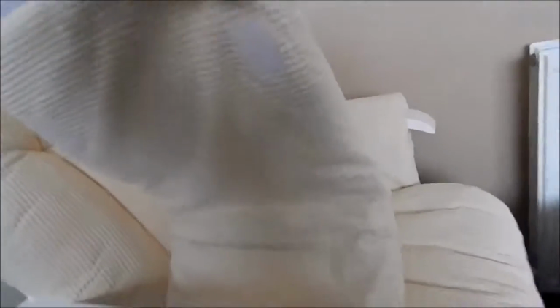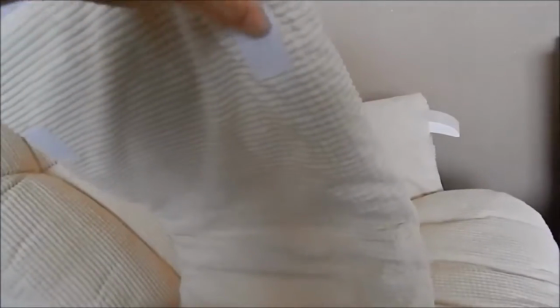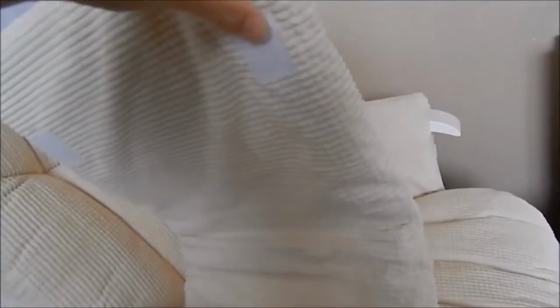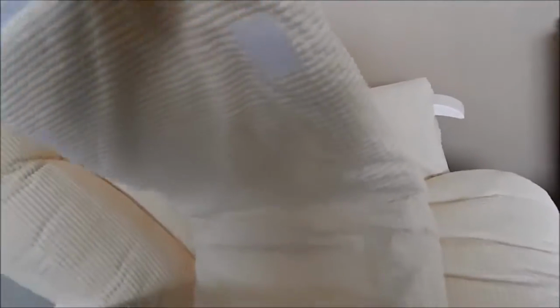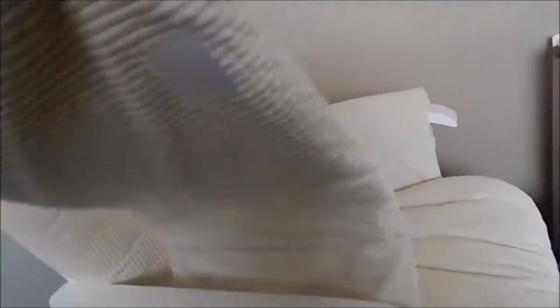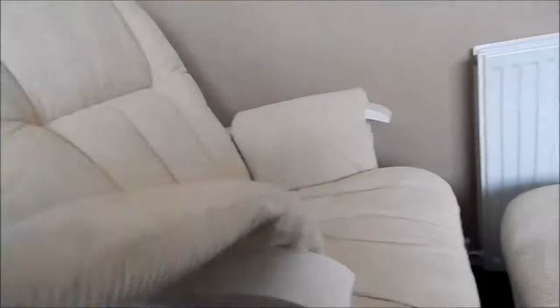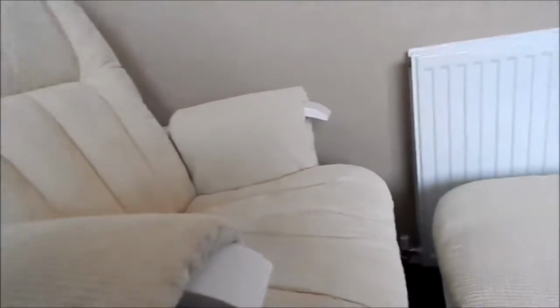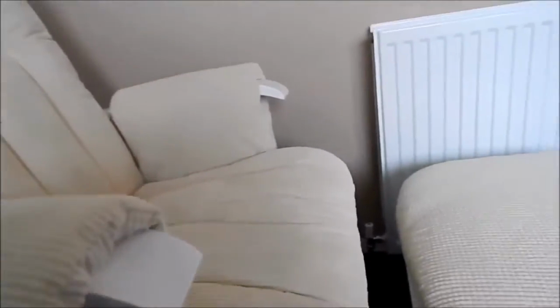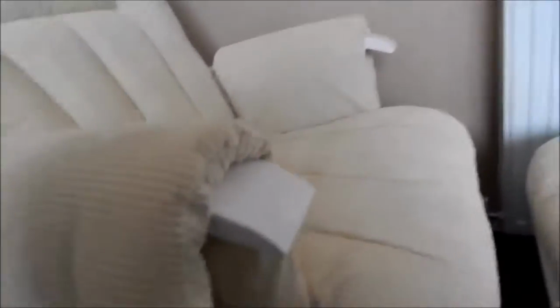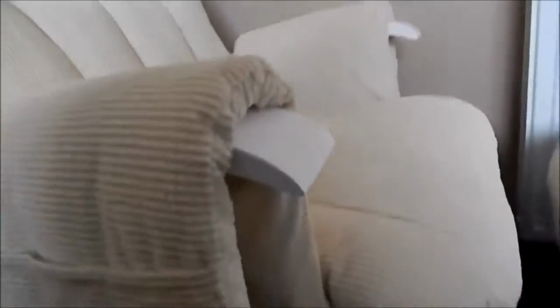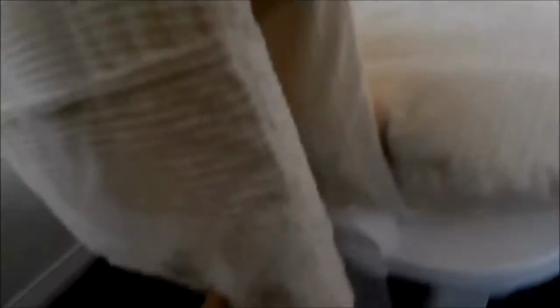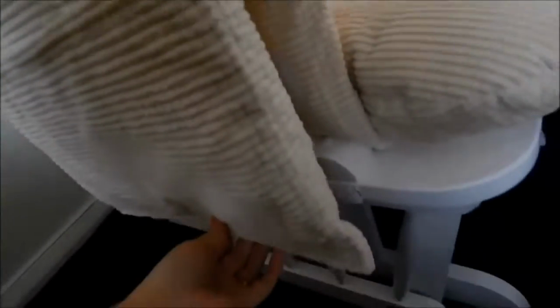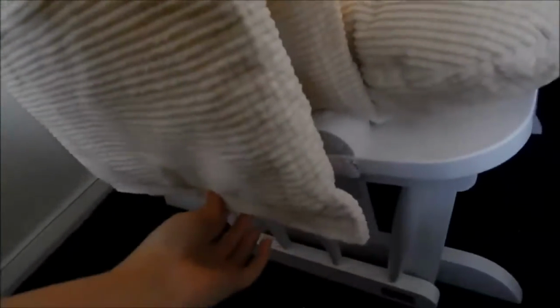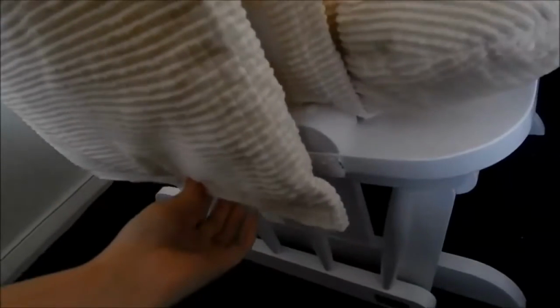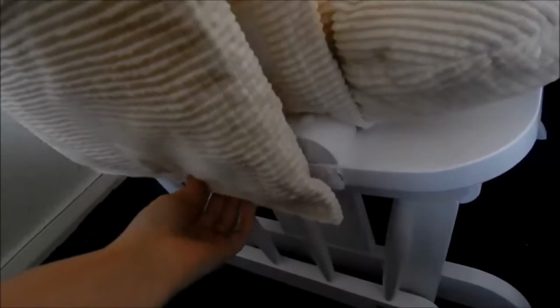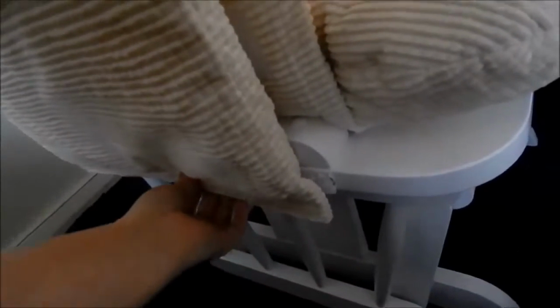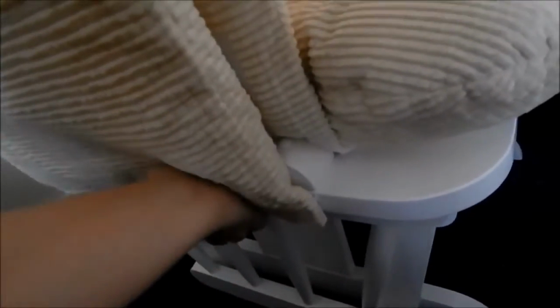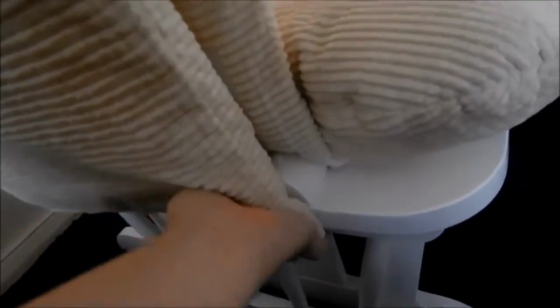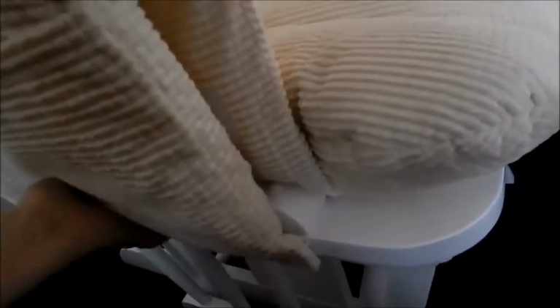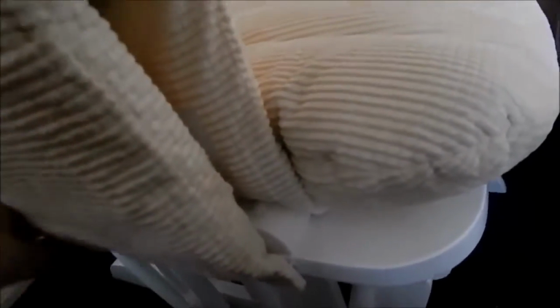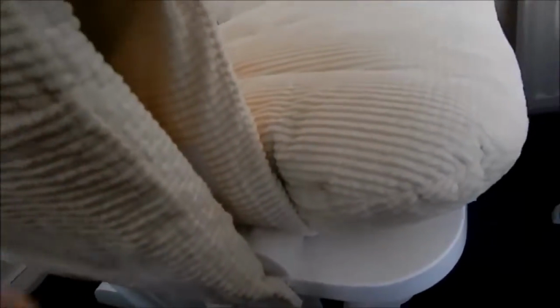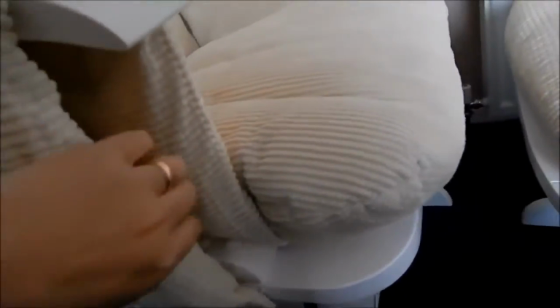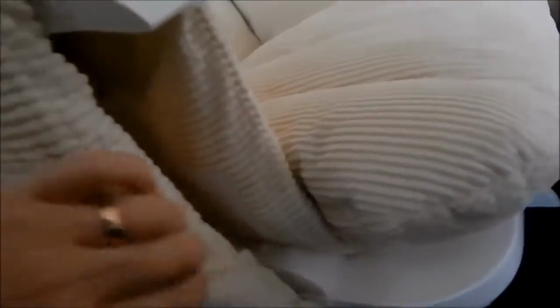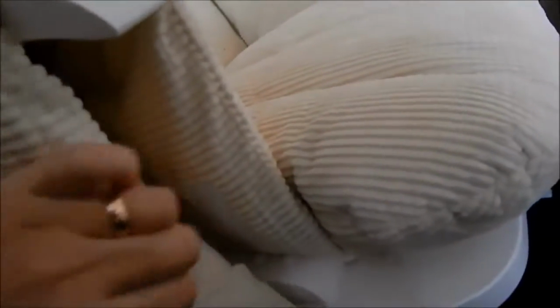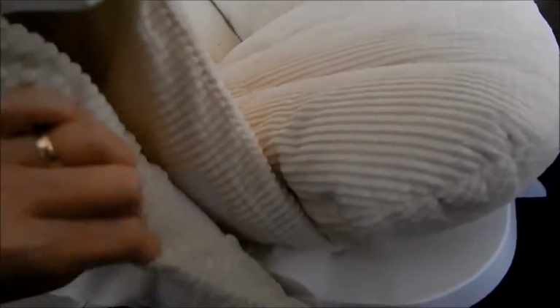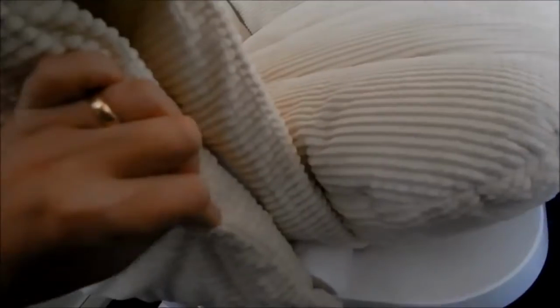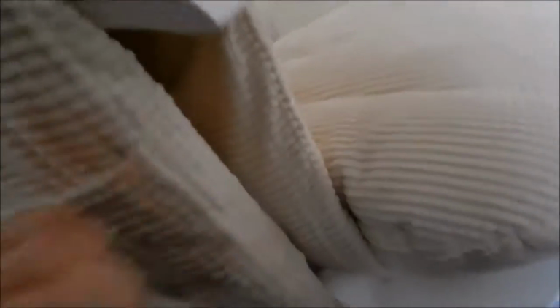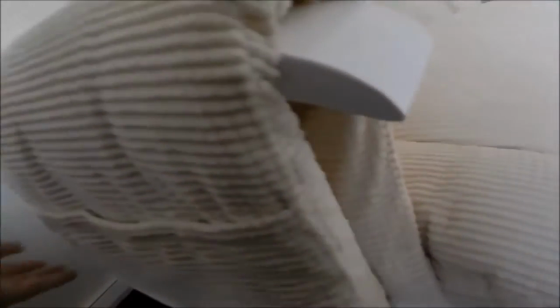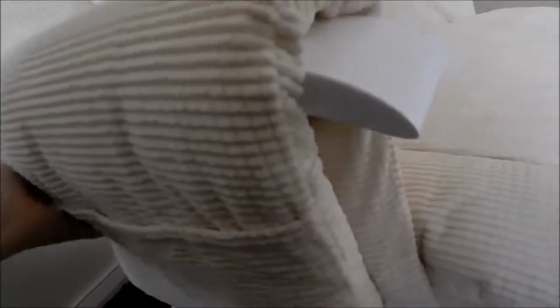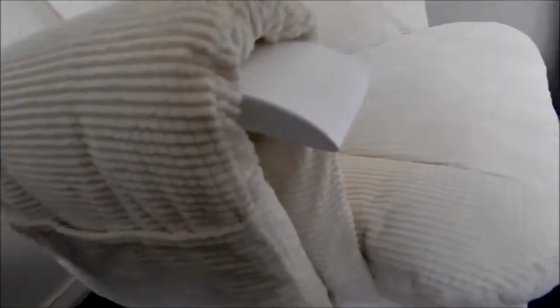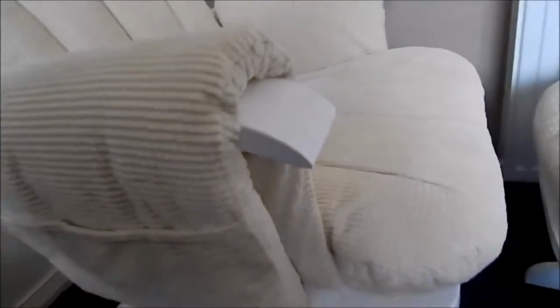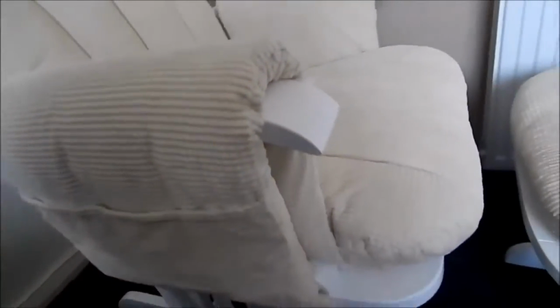It has velcro in the middle so you can push them together to connect. You simply push it against the velcro that's on the chair, then these two go together there, and the one at the back — and they're on.